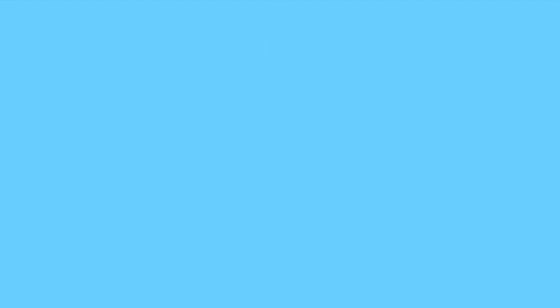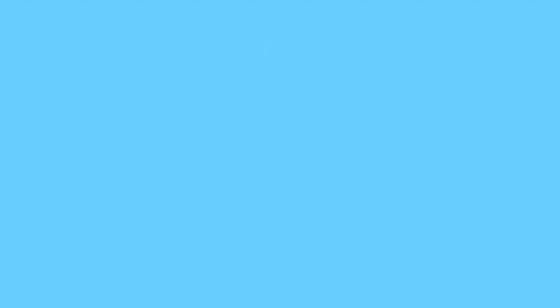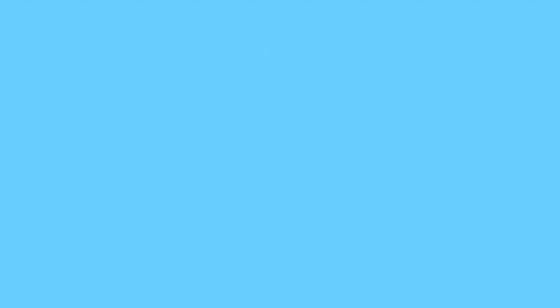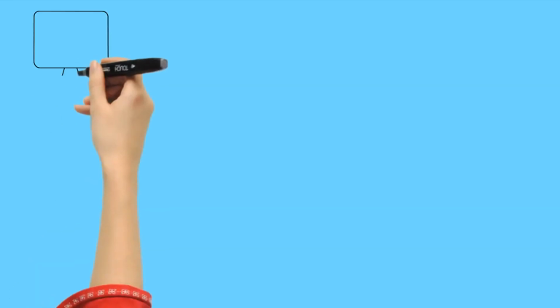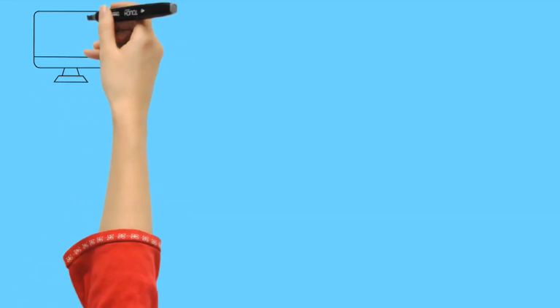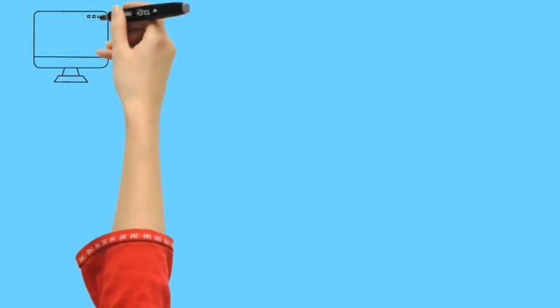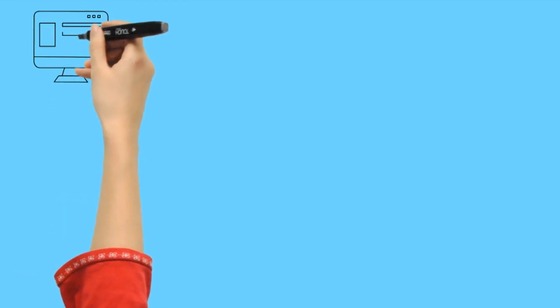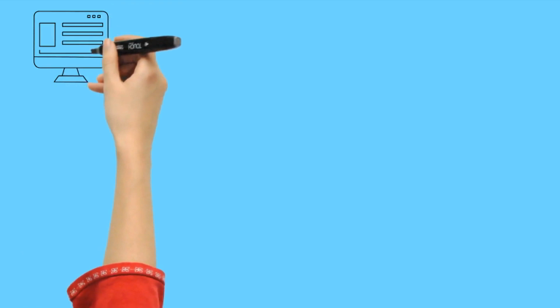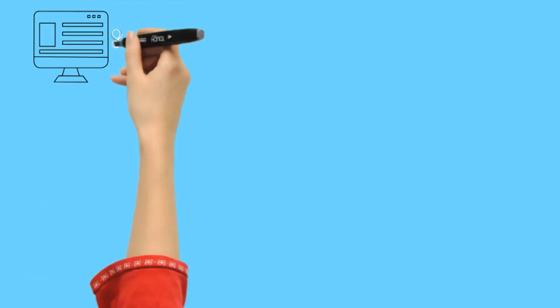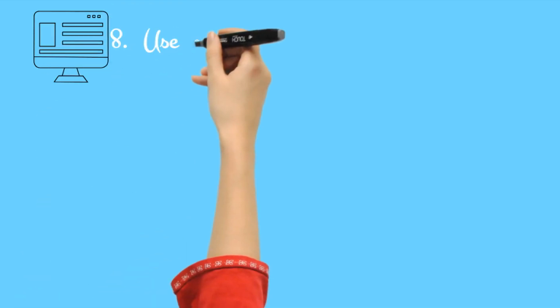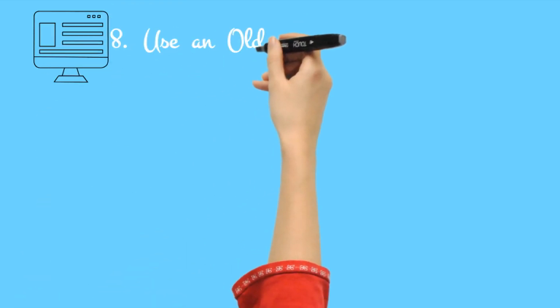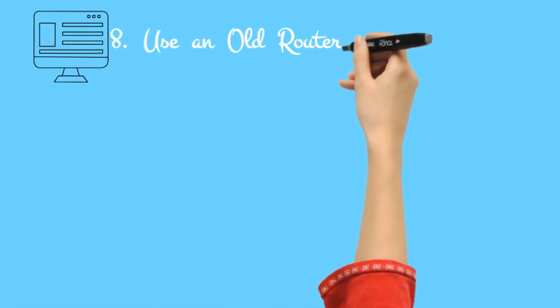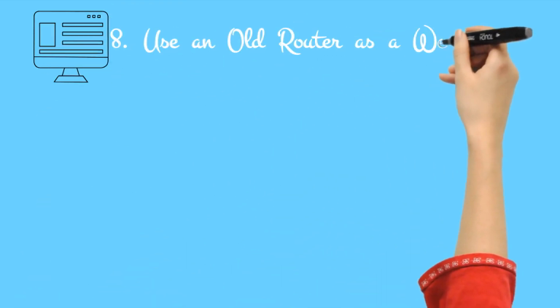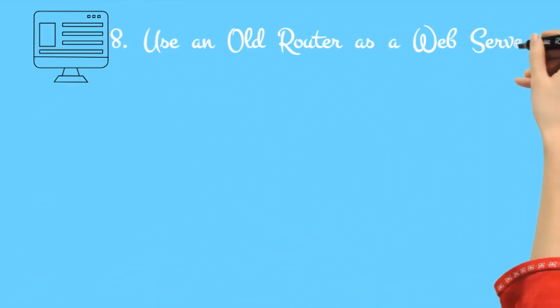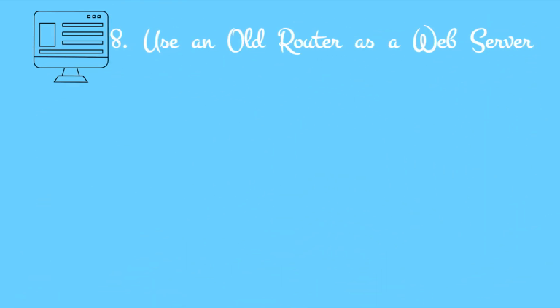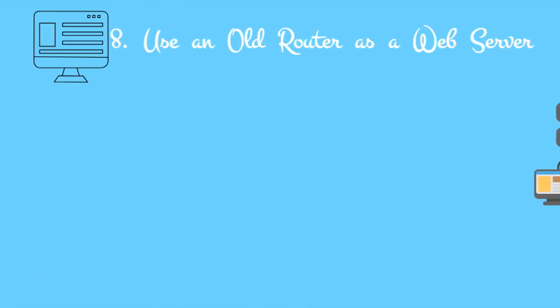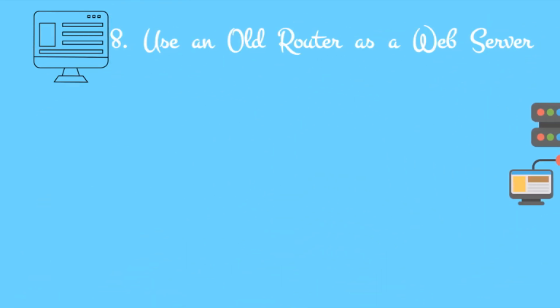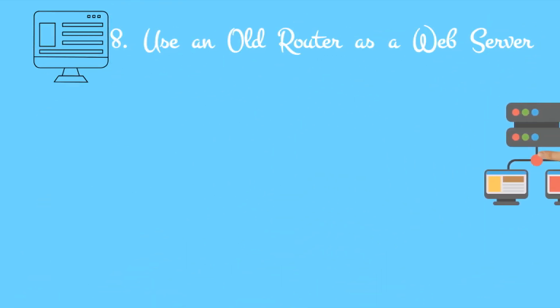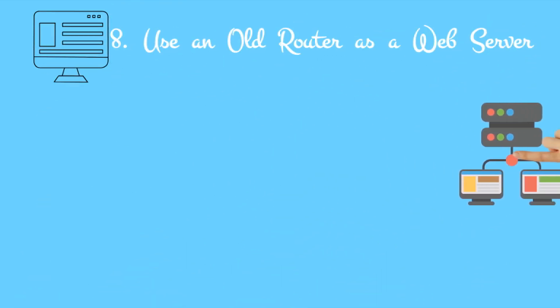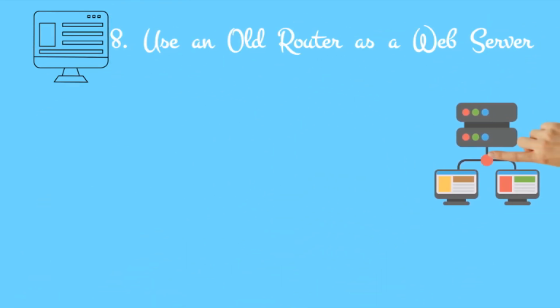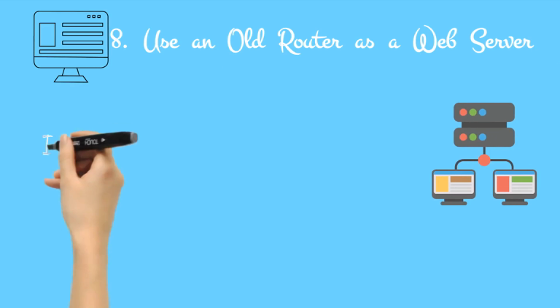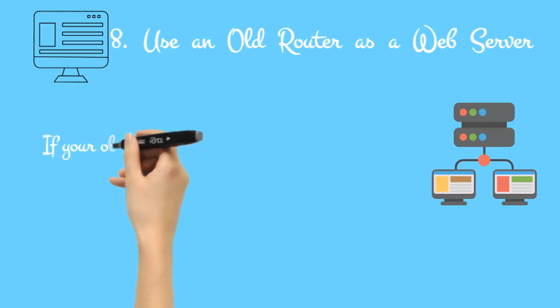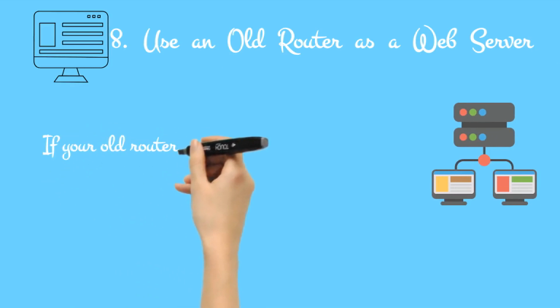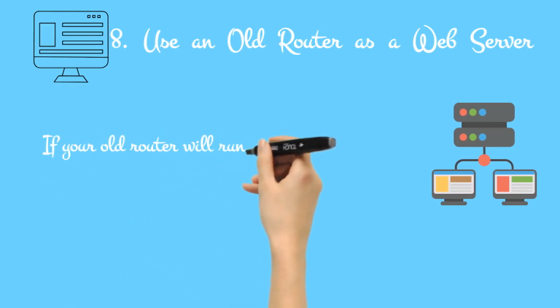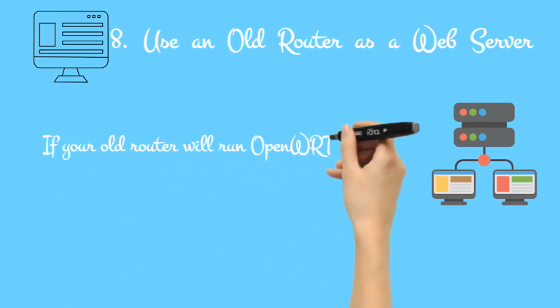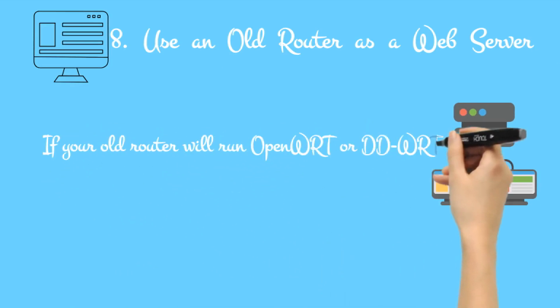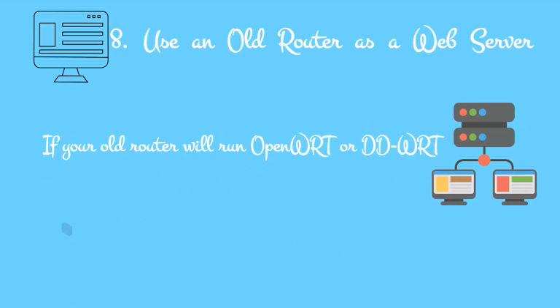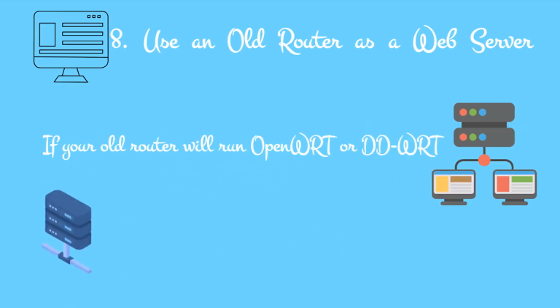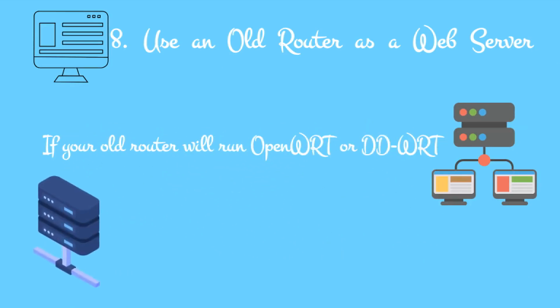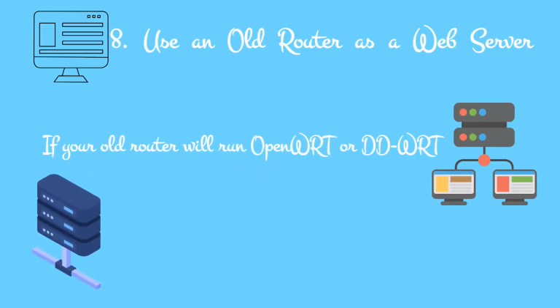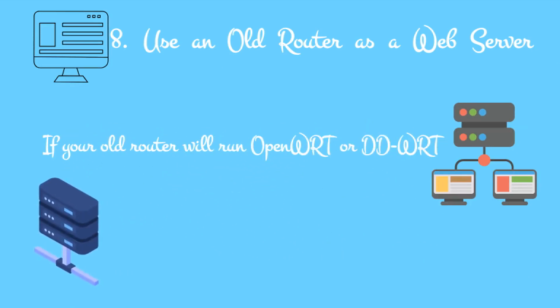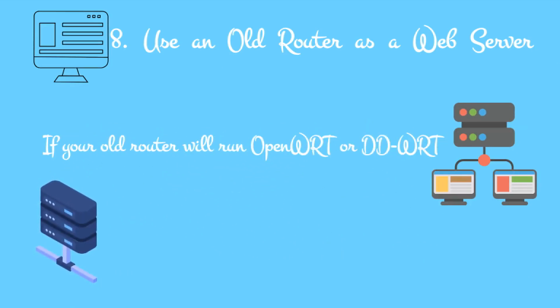8. Use an old router as a web server. If your old router will run OpenWRT or DD-WRT and it can host a NAS or a smart home hub, it can also host a basic web page.